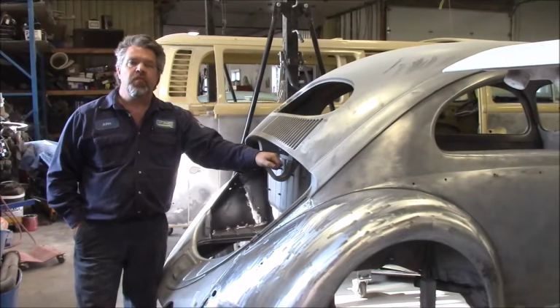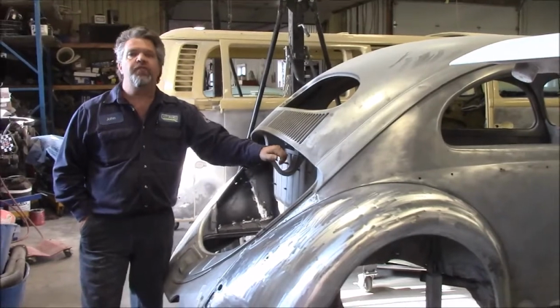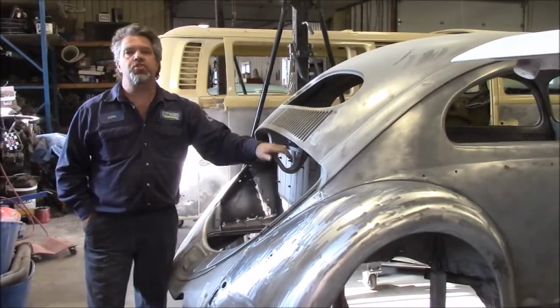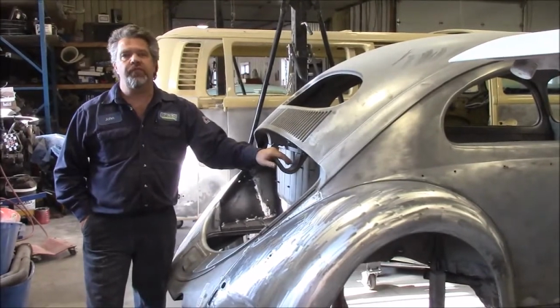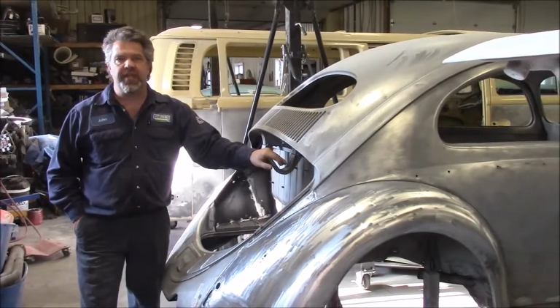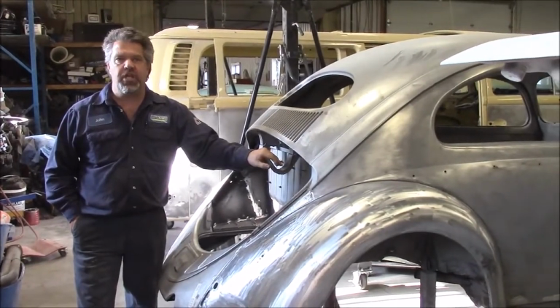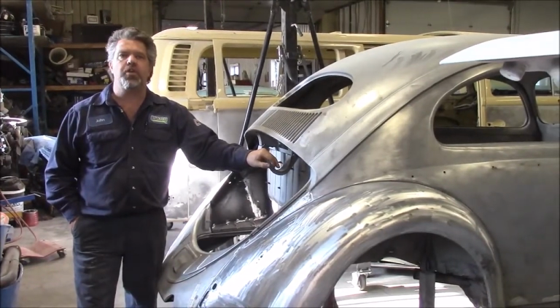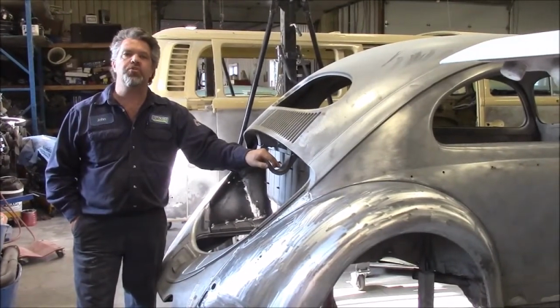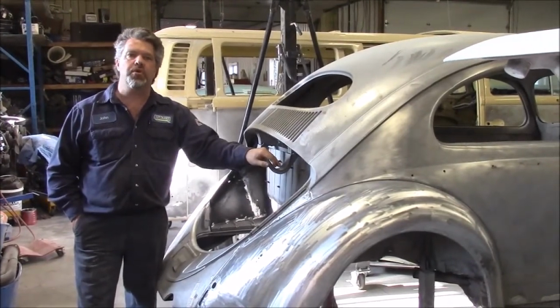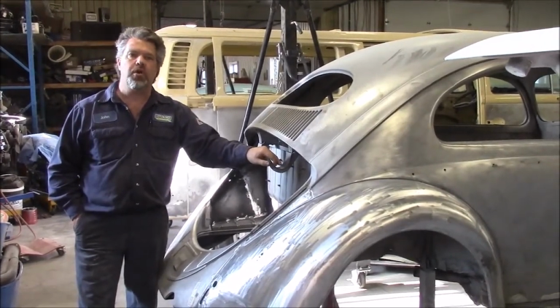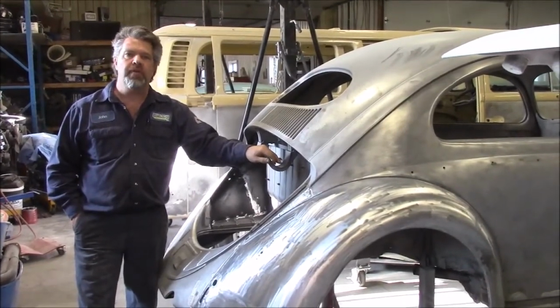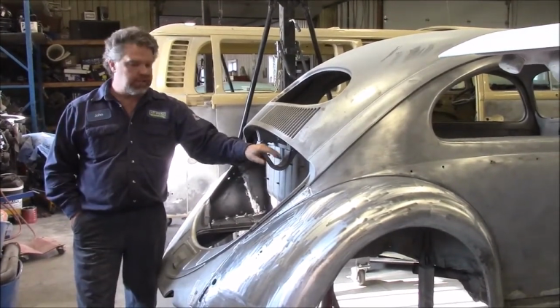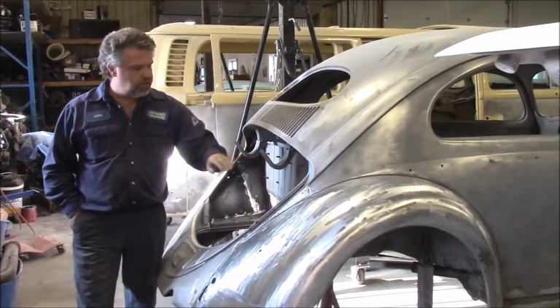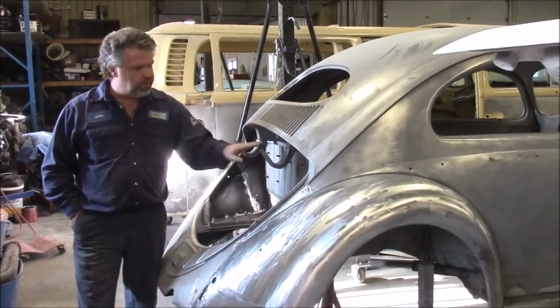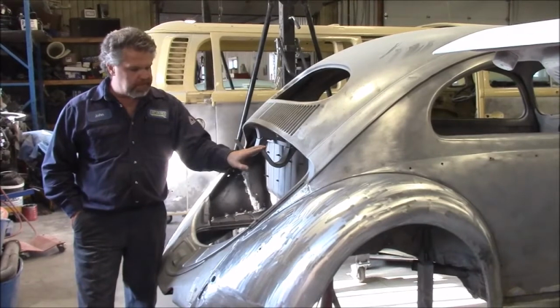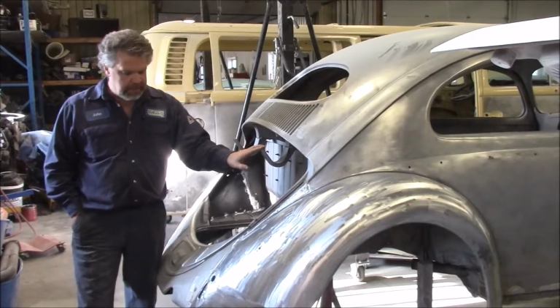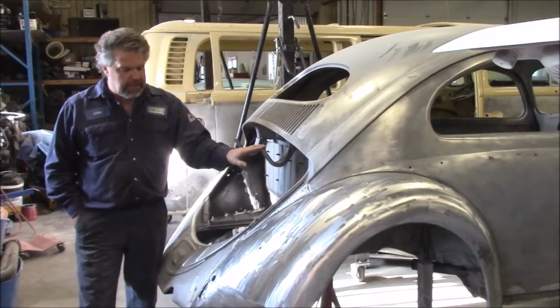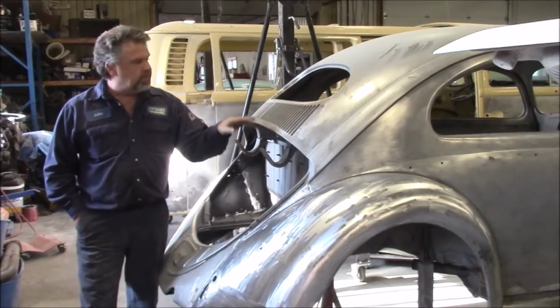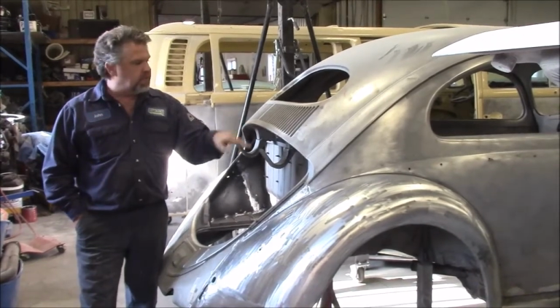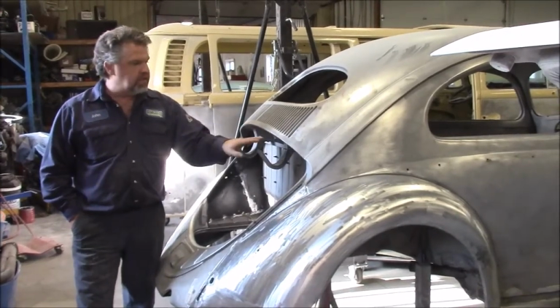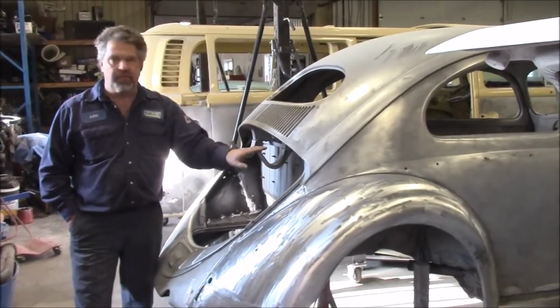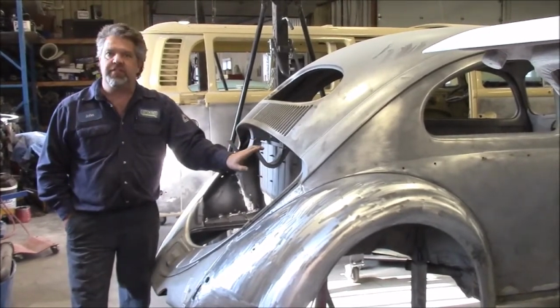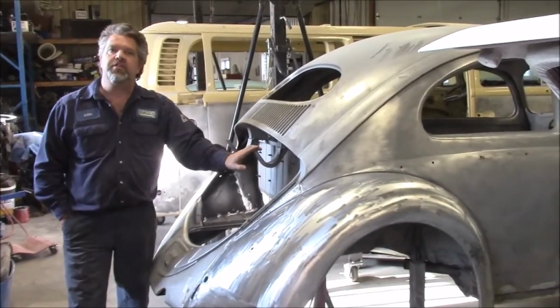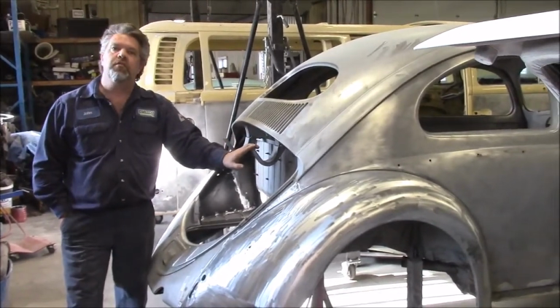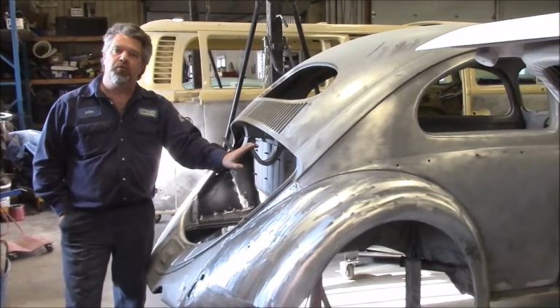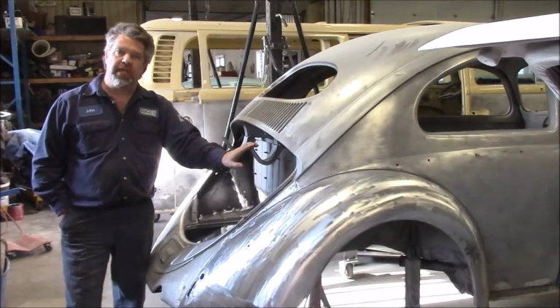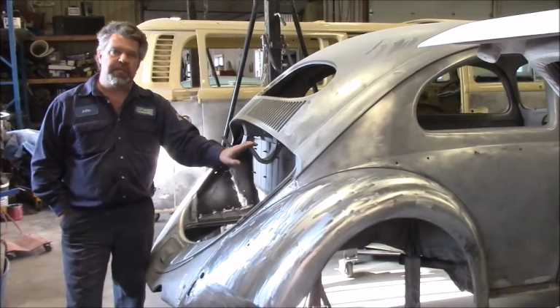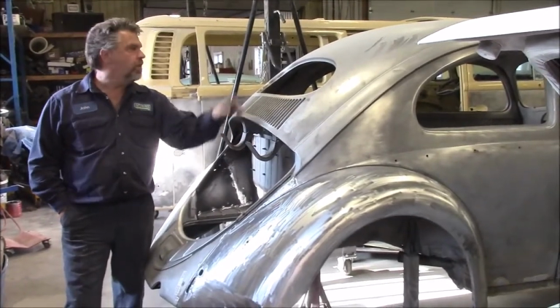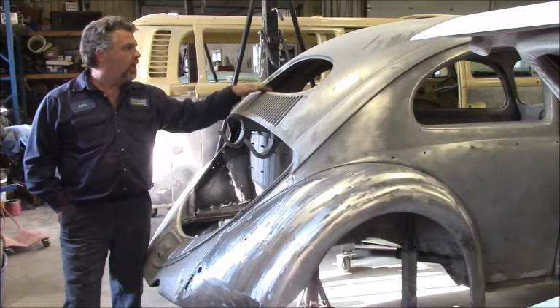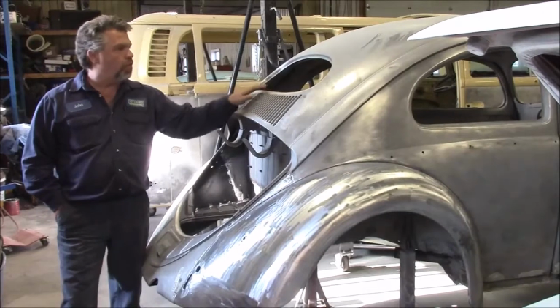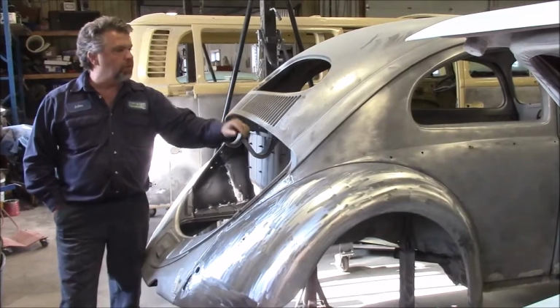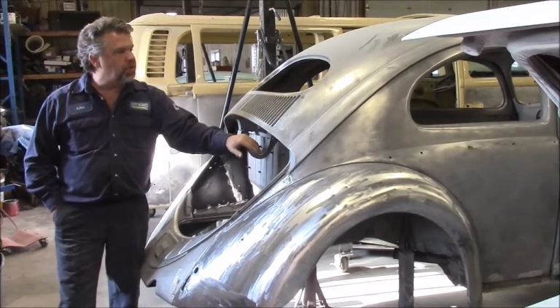Hi folks, it's John from LastChanceAutoRestore.com. I'd like to share with you a brief update. This is the 1956 Volkswagen Beetle — the oval rear window.